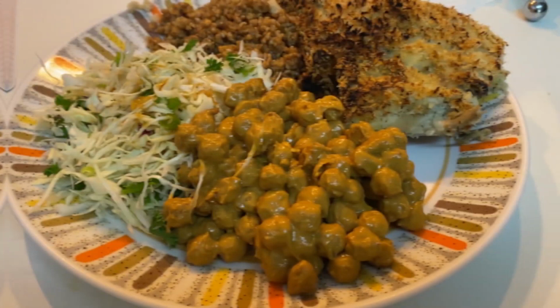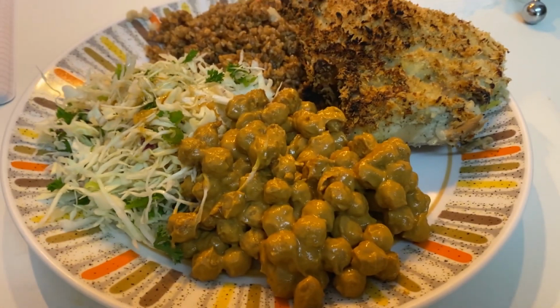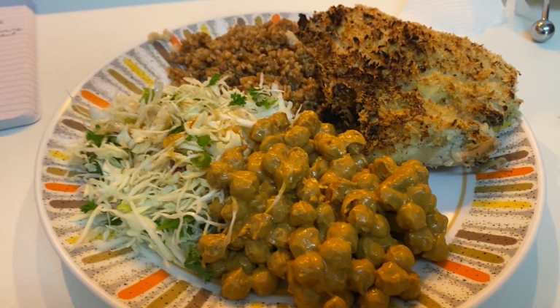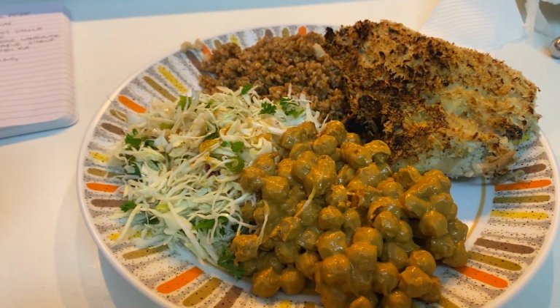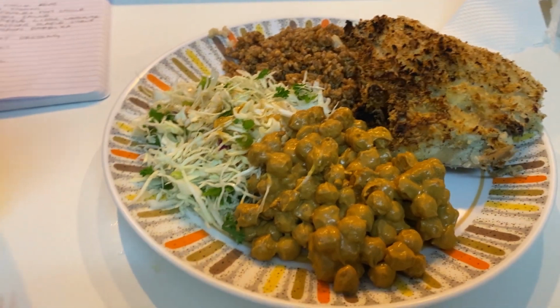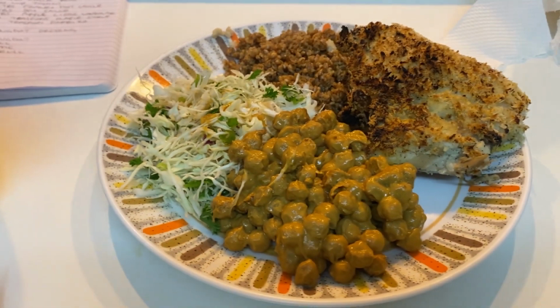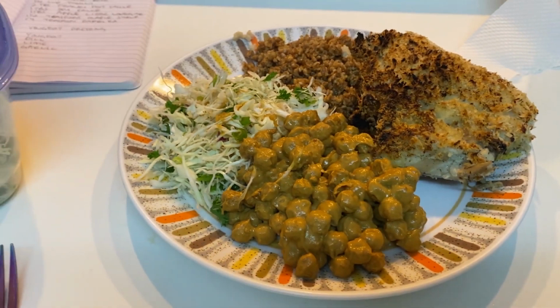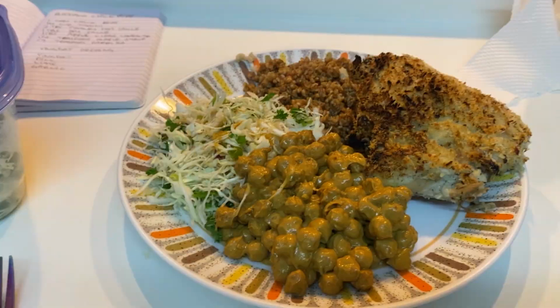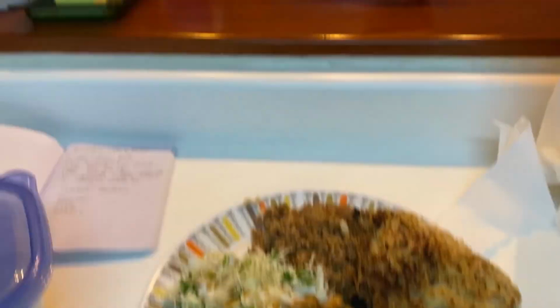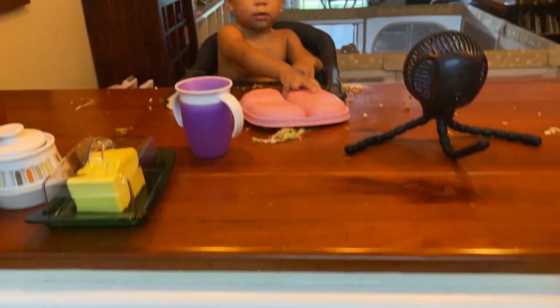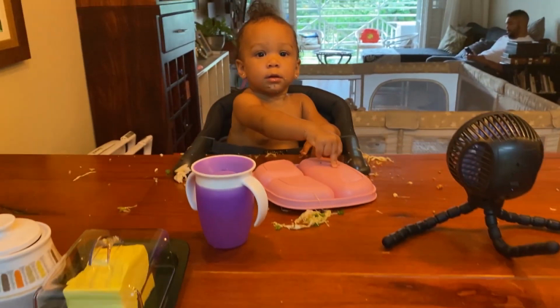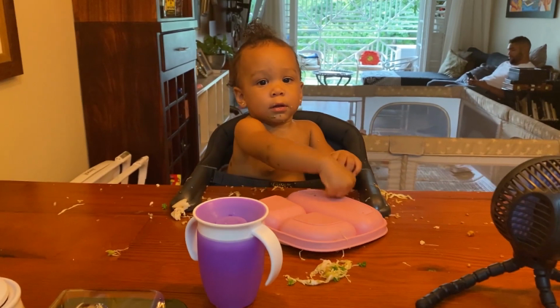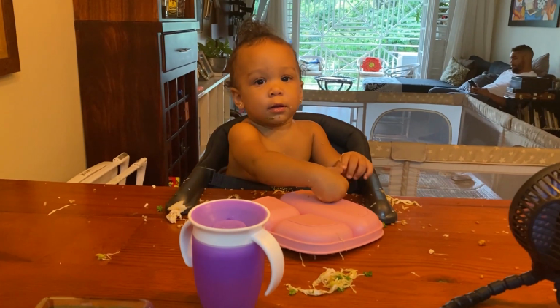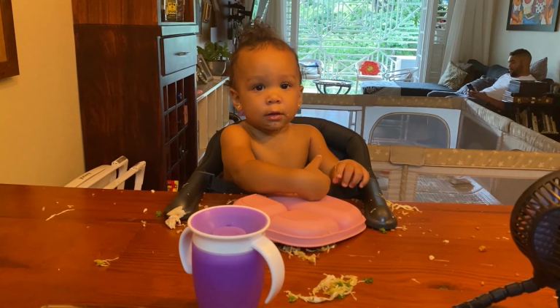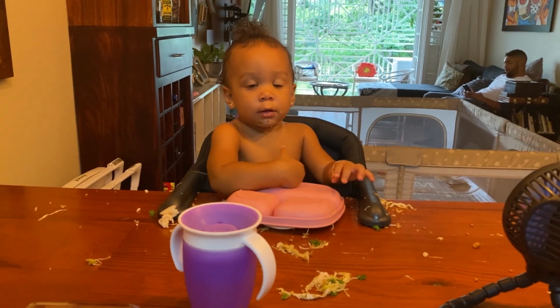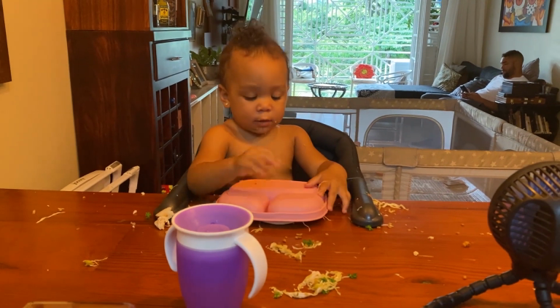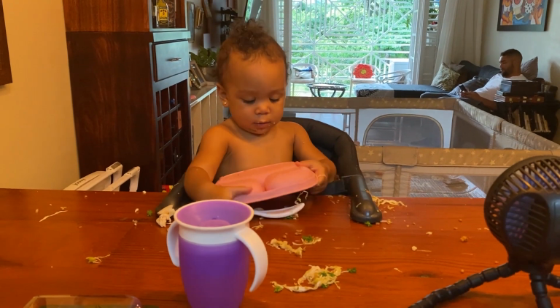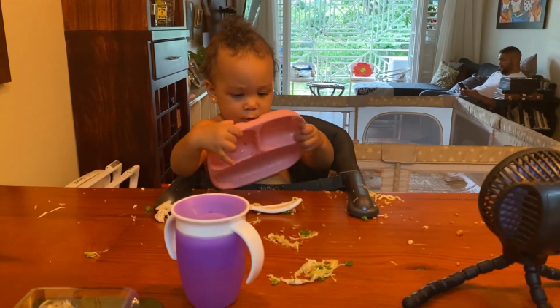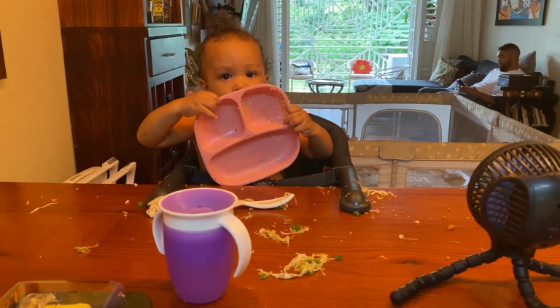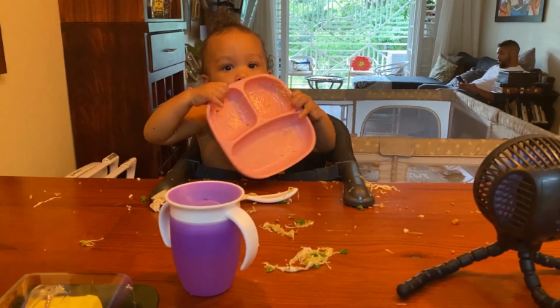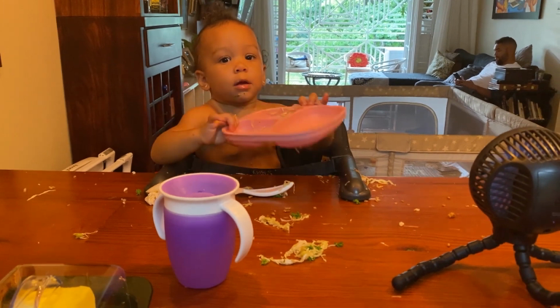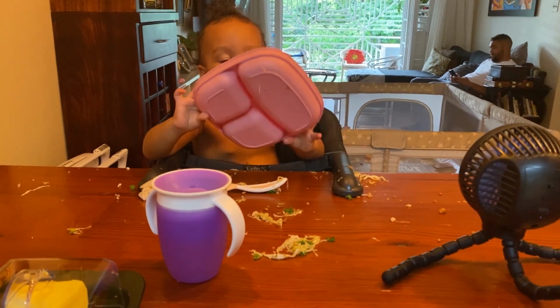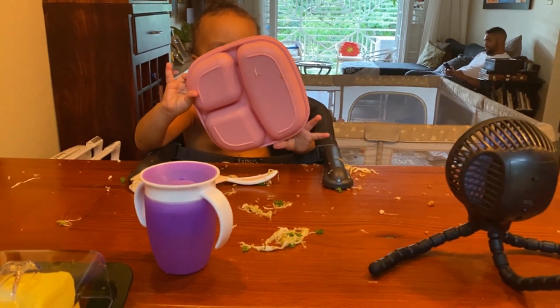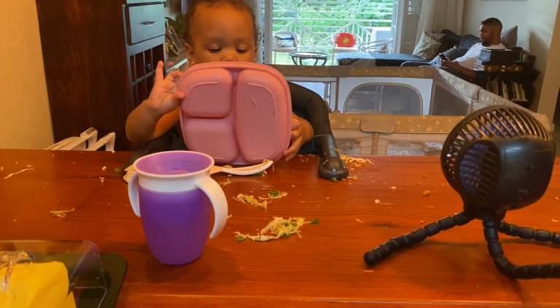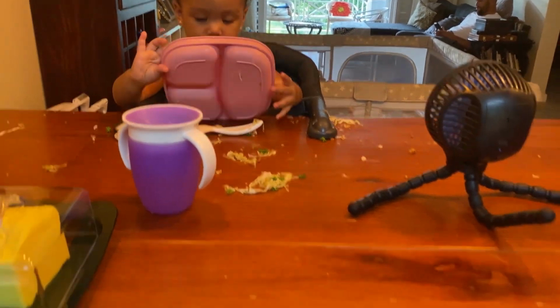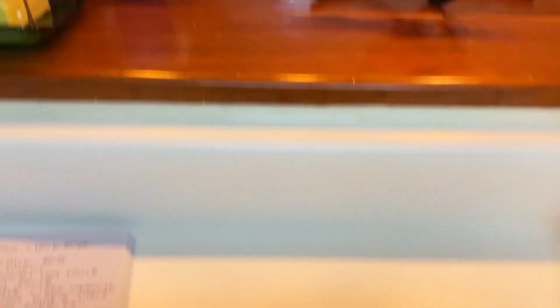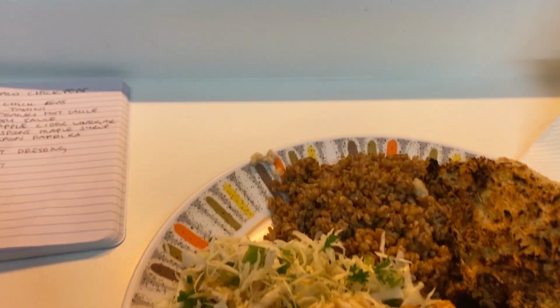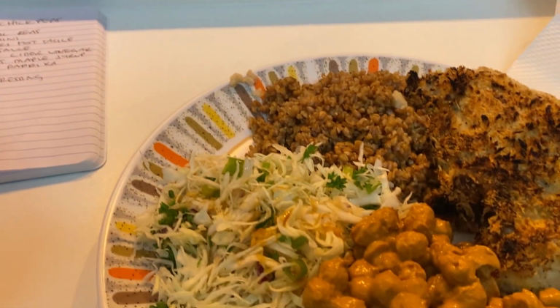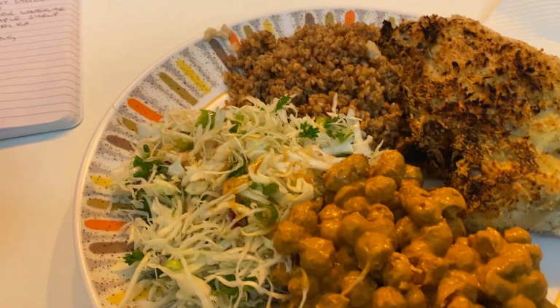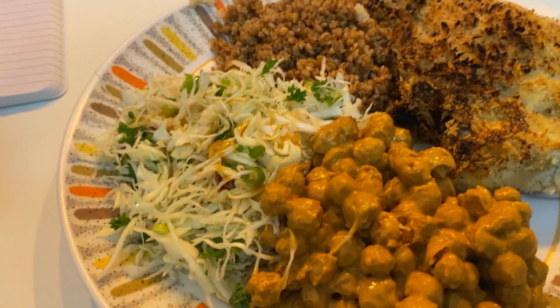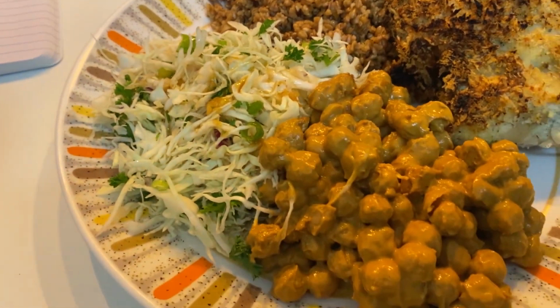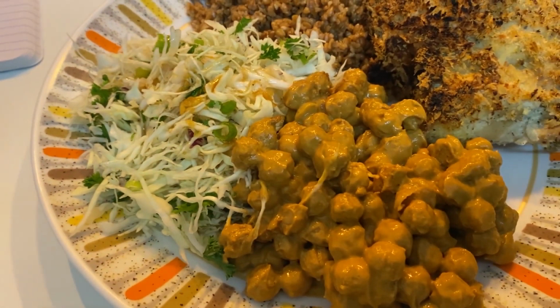Okay guys, so sorry — so much happened a while ago. It became Stevie's dinner time and that's a whole story. Anyway, this is the finished product — the chickpeas.